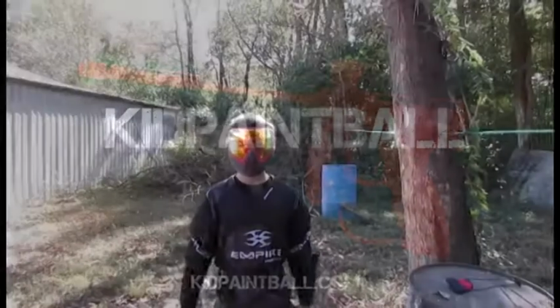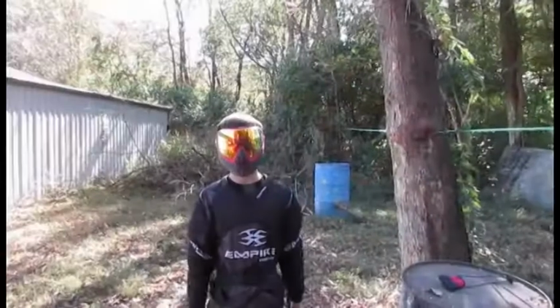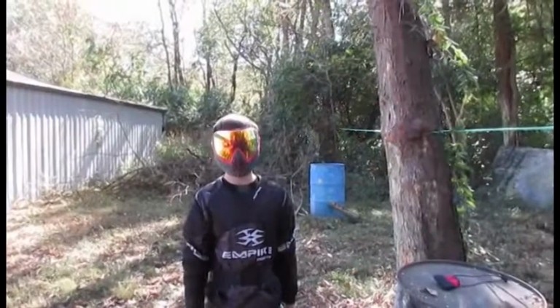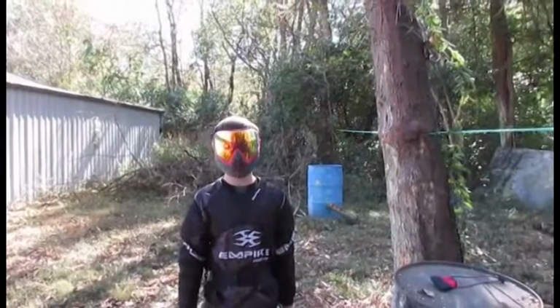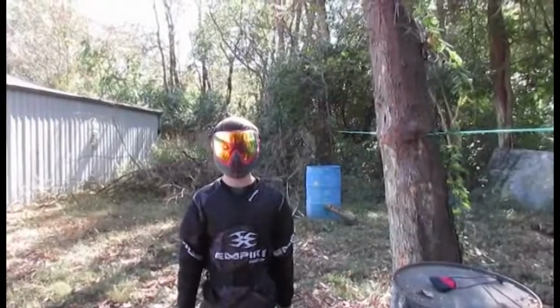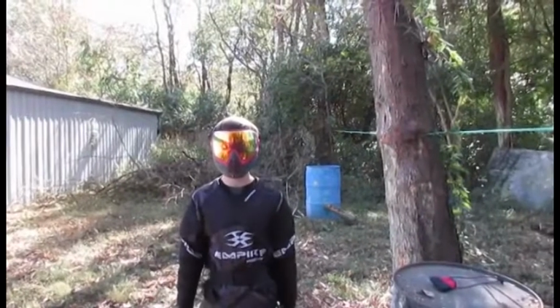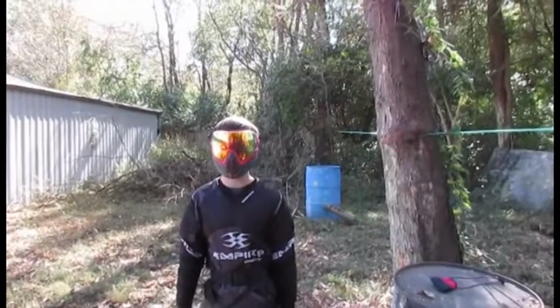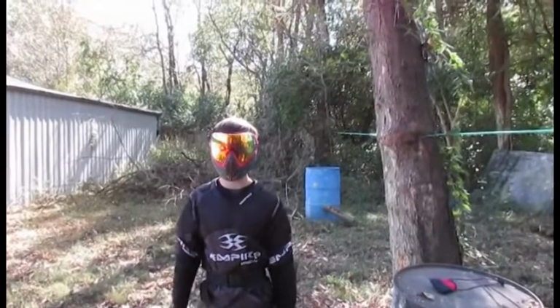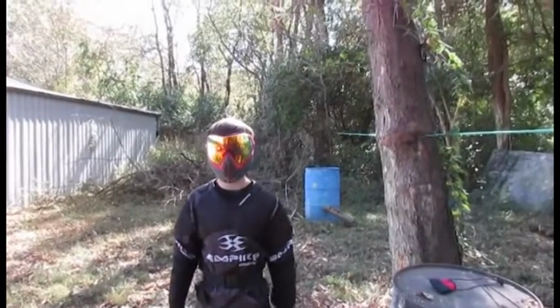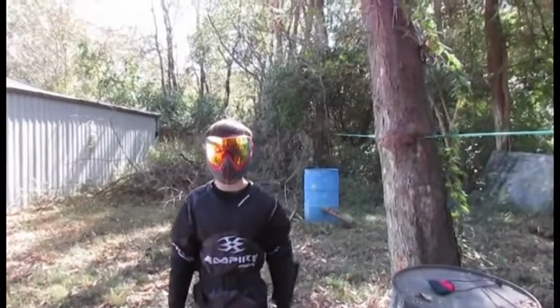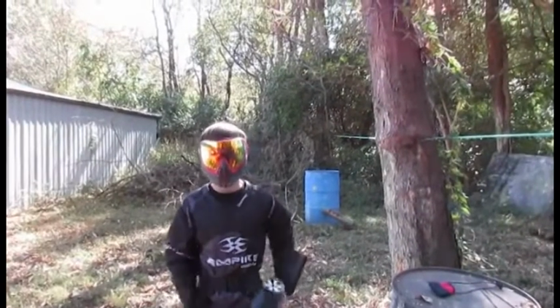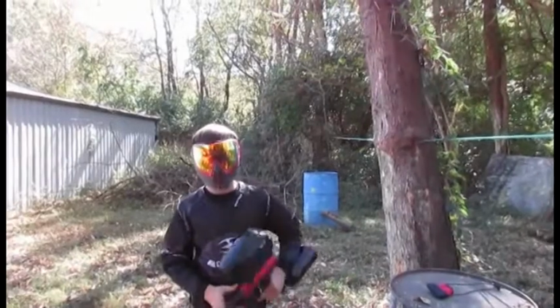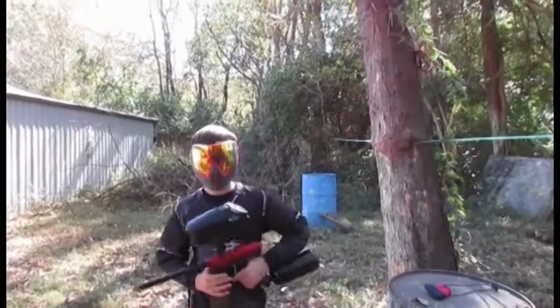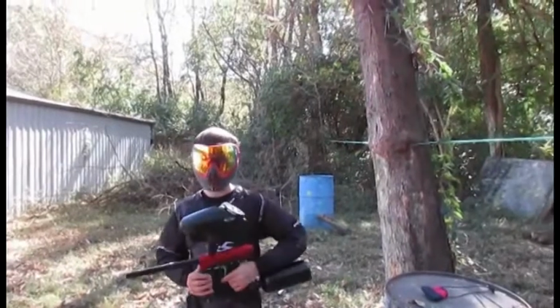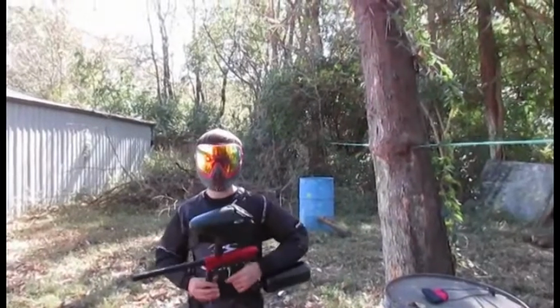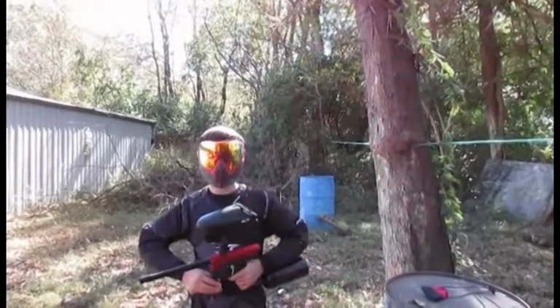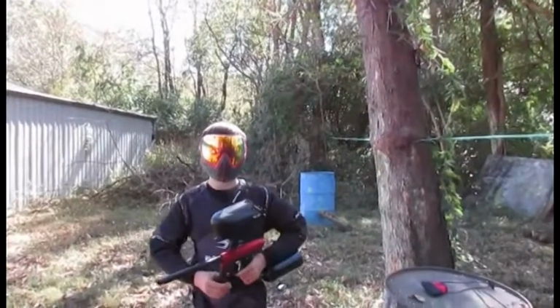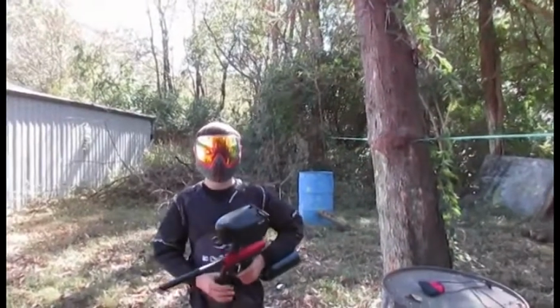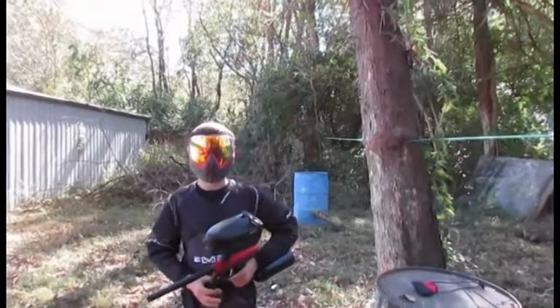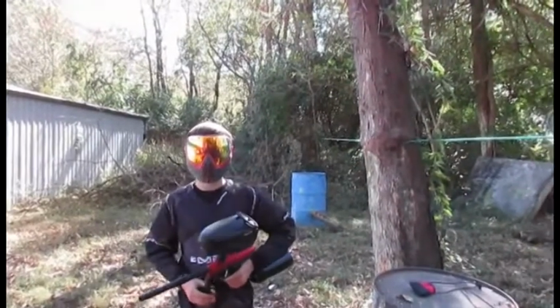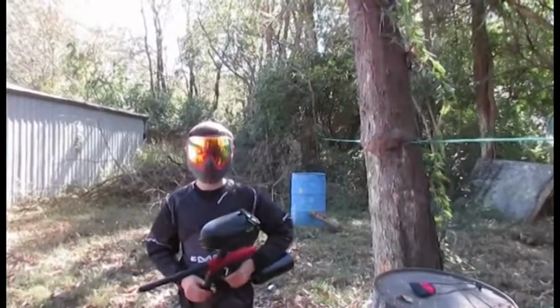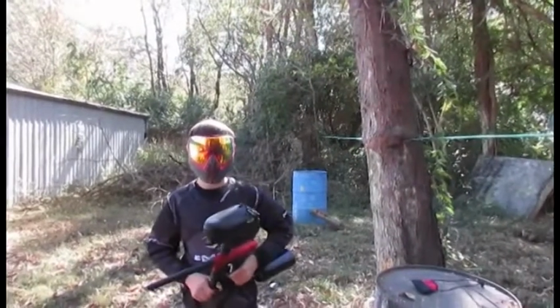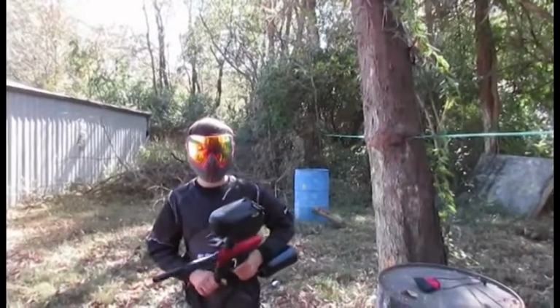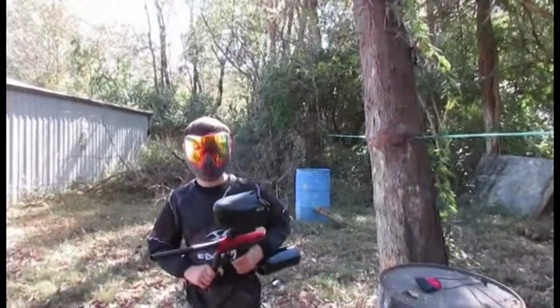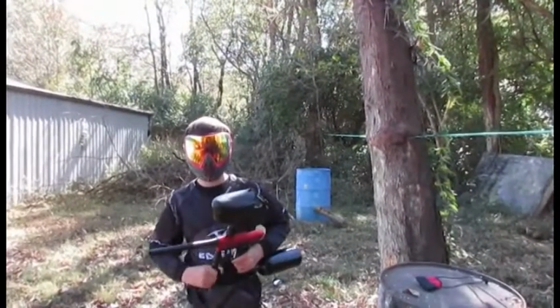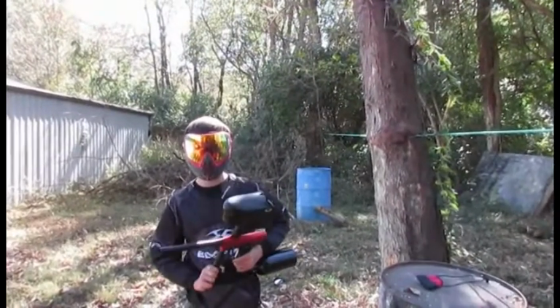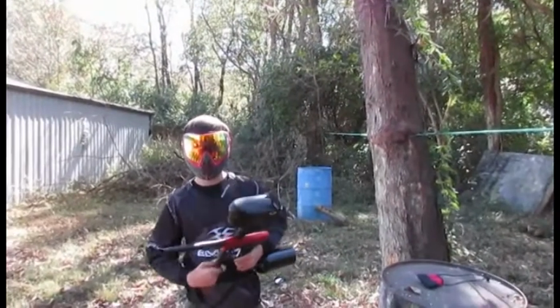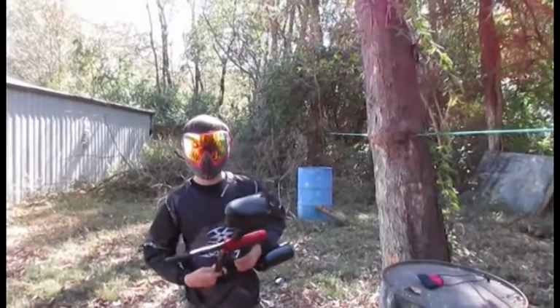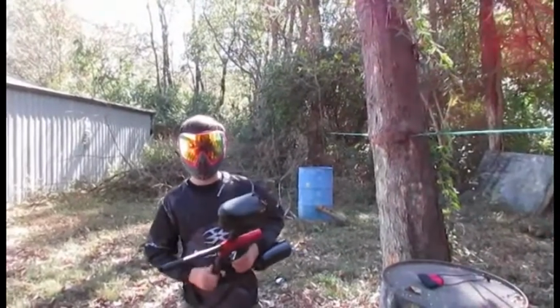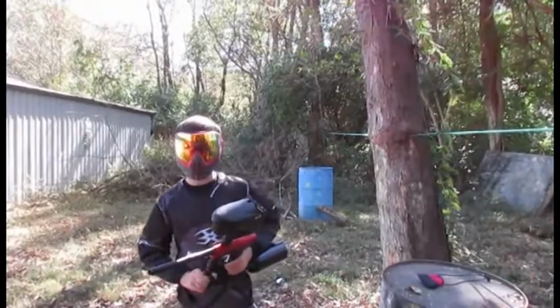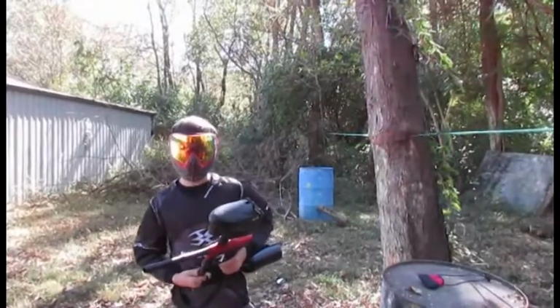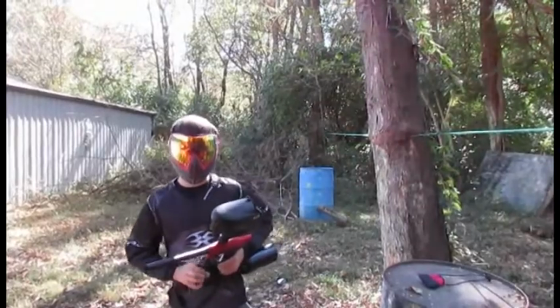Hi, I'm Oscar from Kid and Paintball, and I'm going to be showing you how to chrono a prototype drive and how to adjust the airflow up and down.